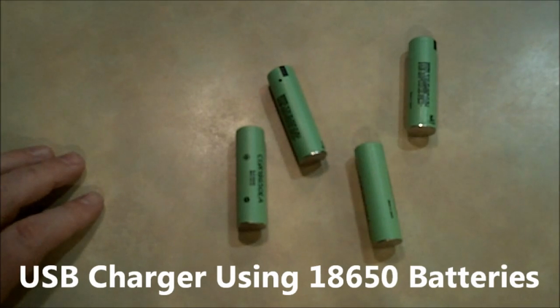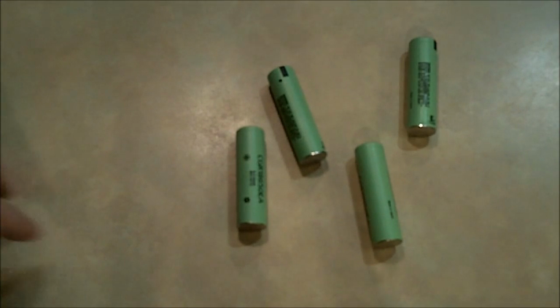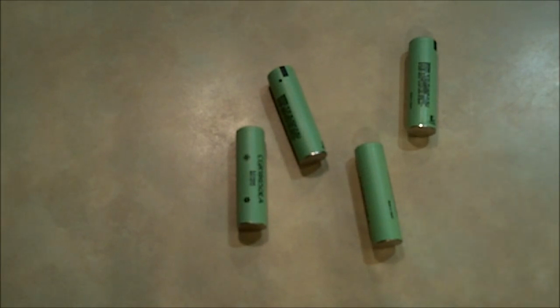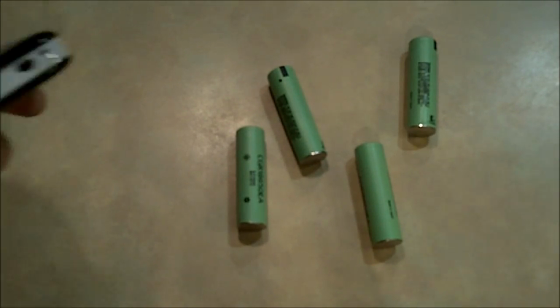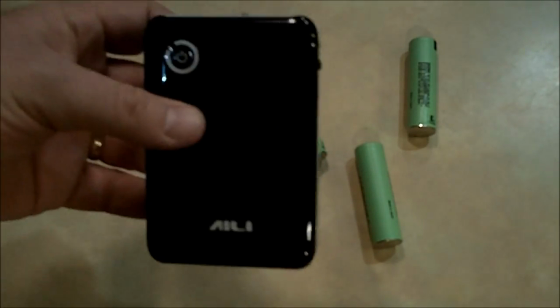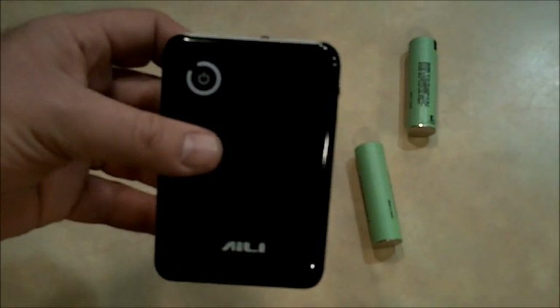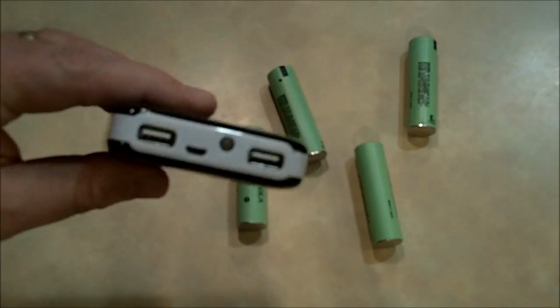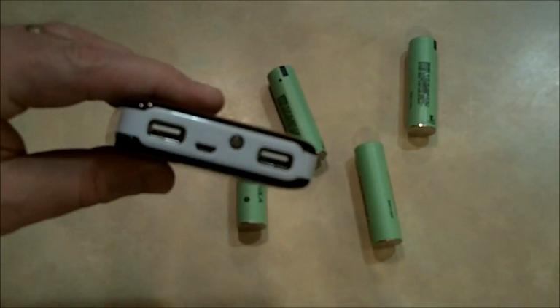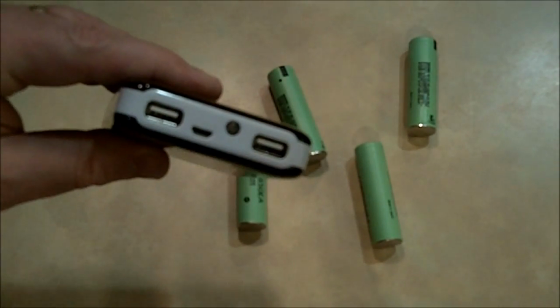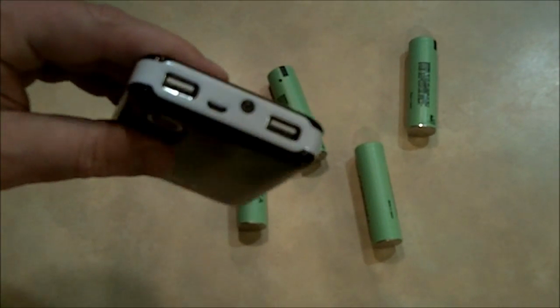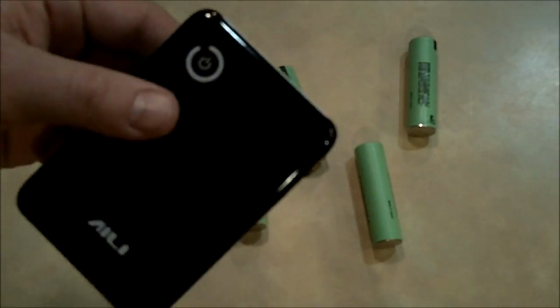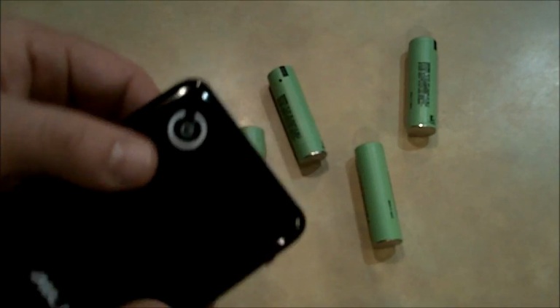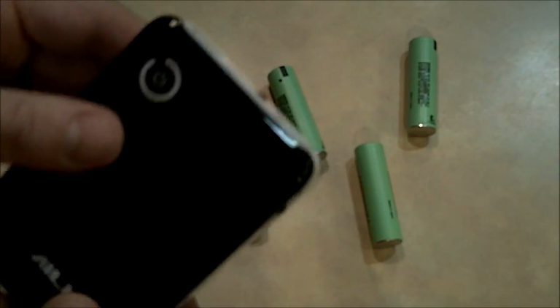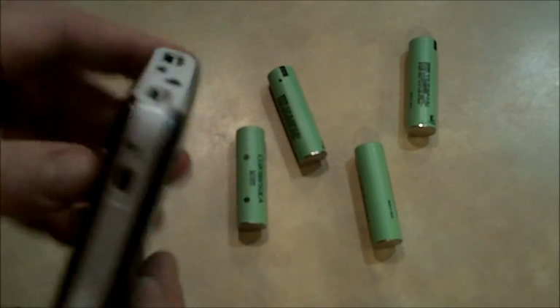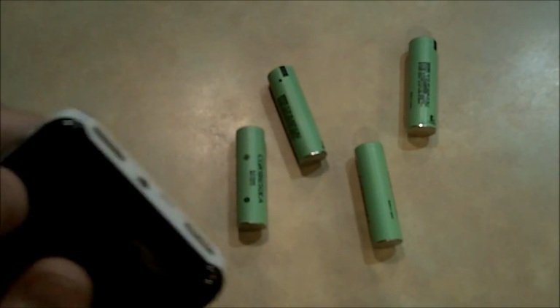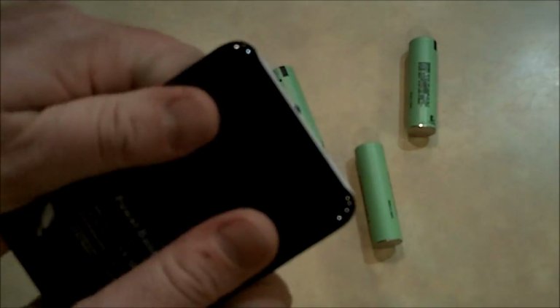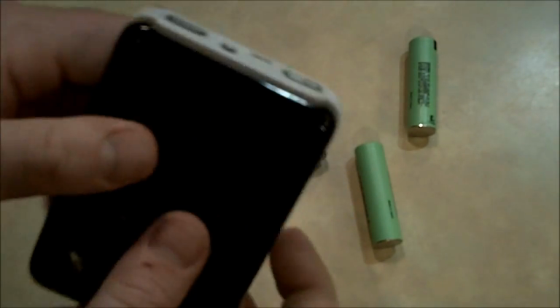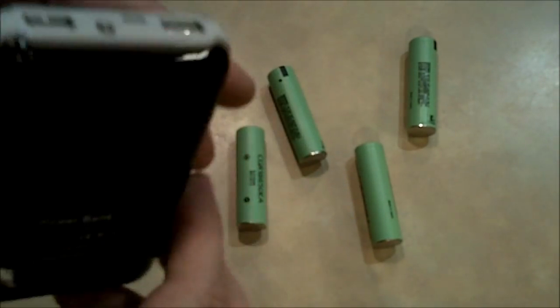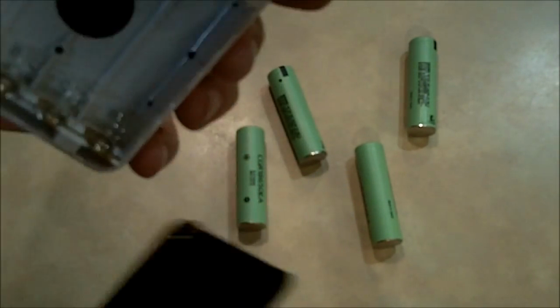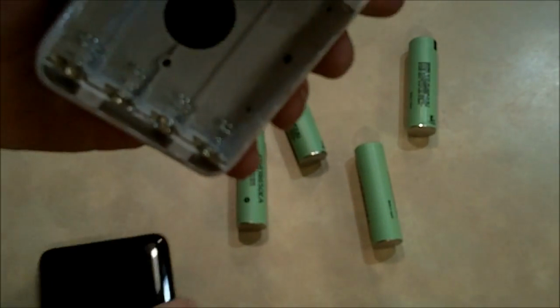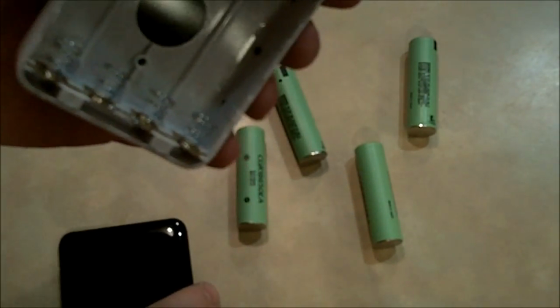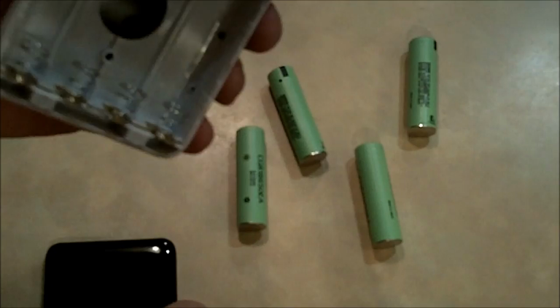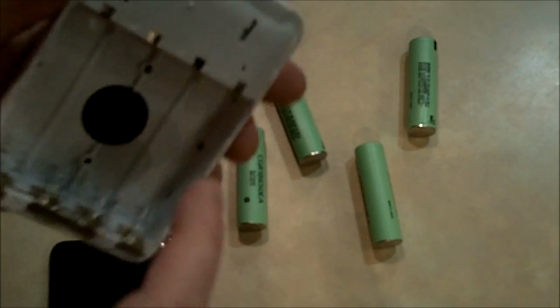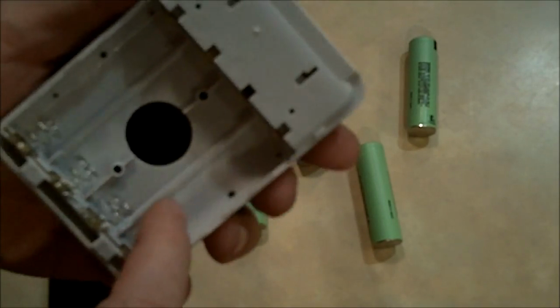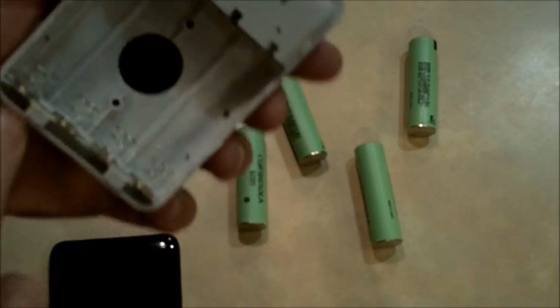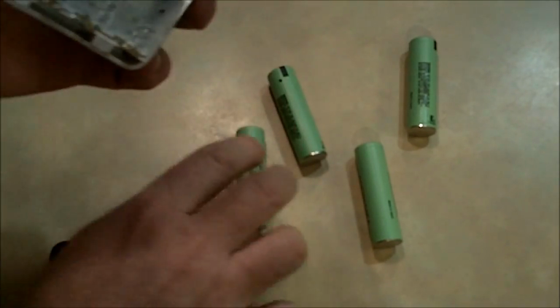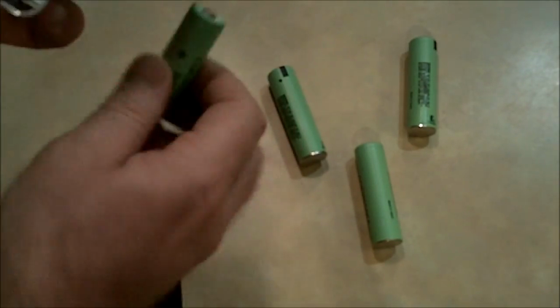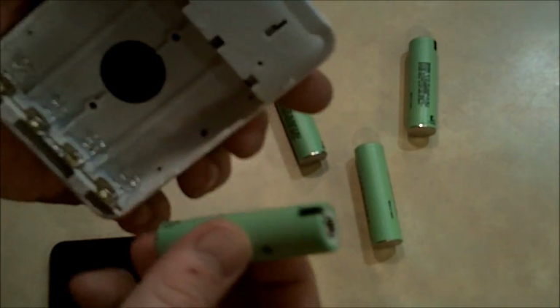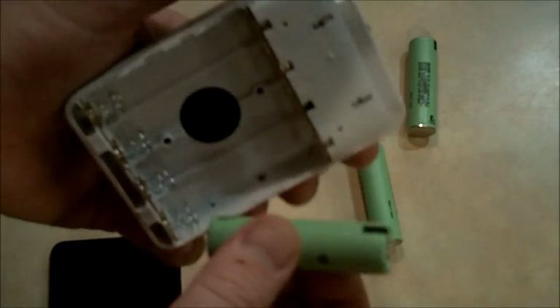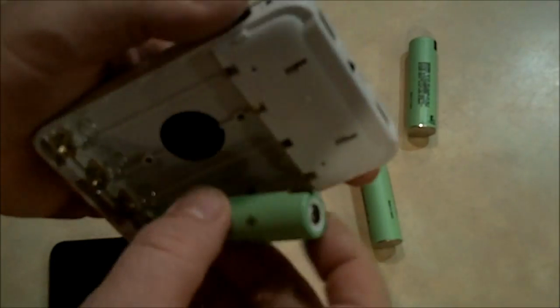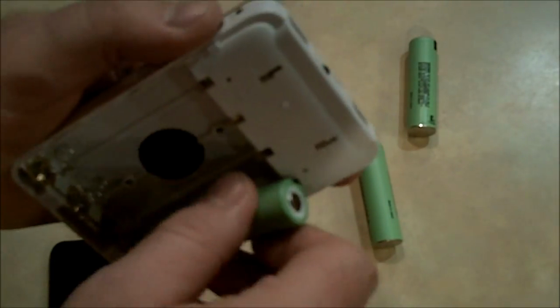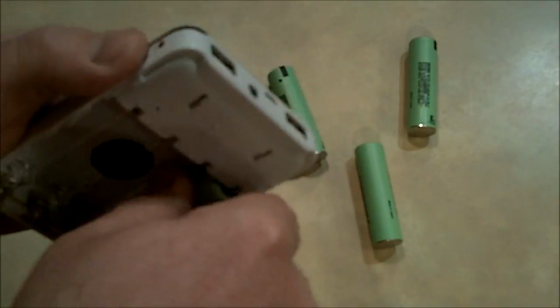Well, one thing you can do is get one of these USB chargers. It opens up and needs four 18650 batteries, which are the same size you pulled out of your laptop.